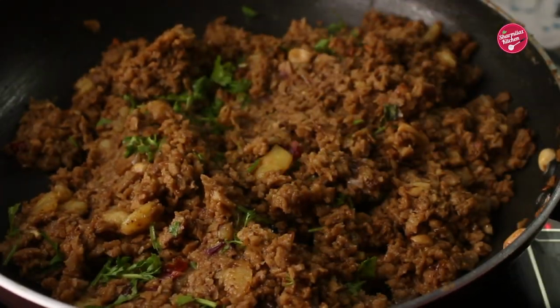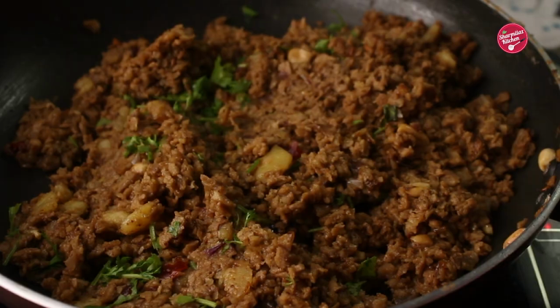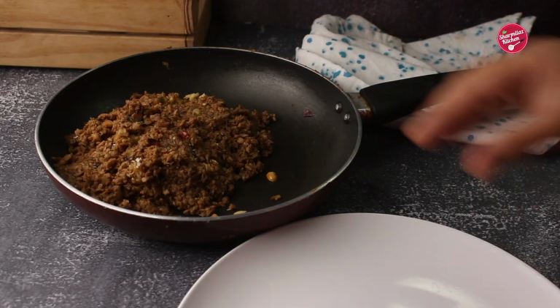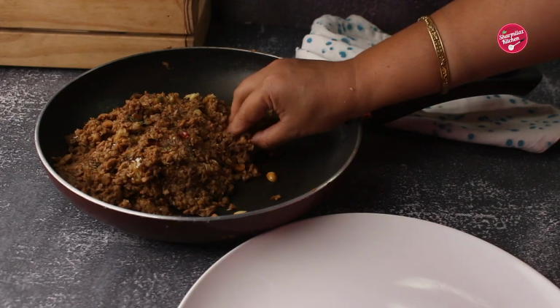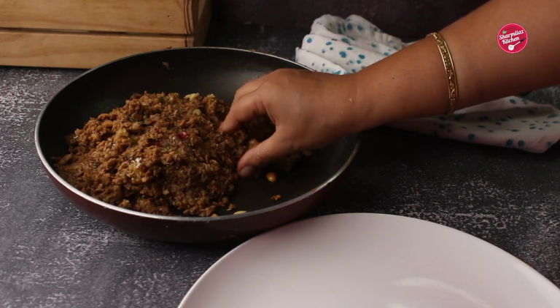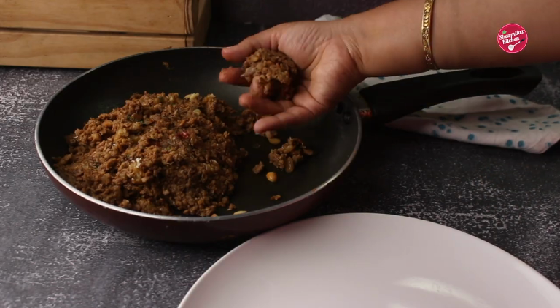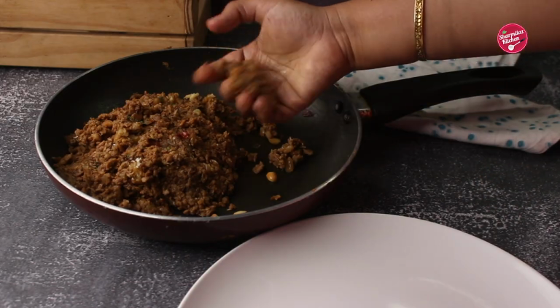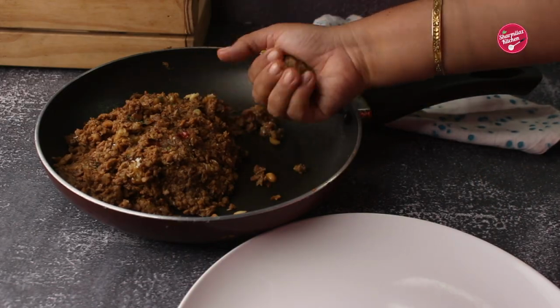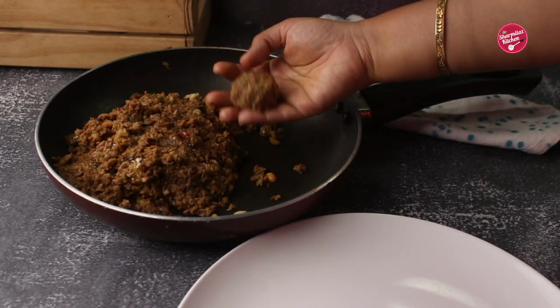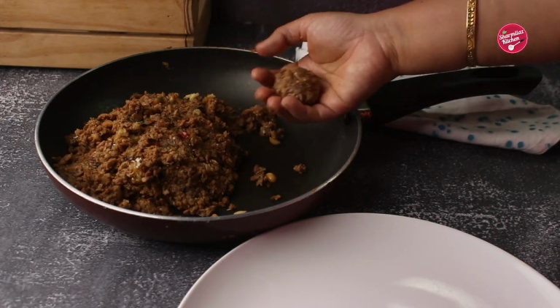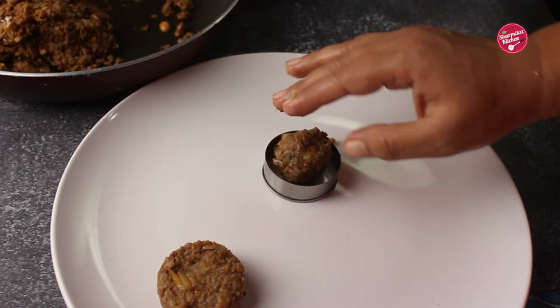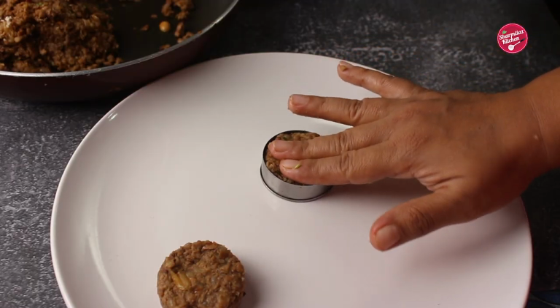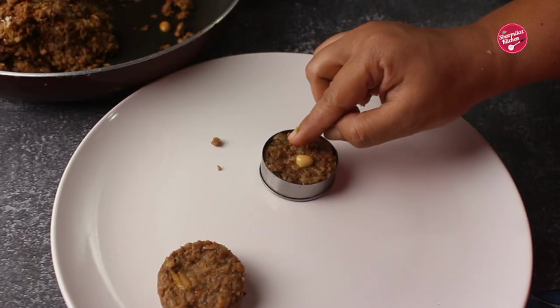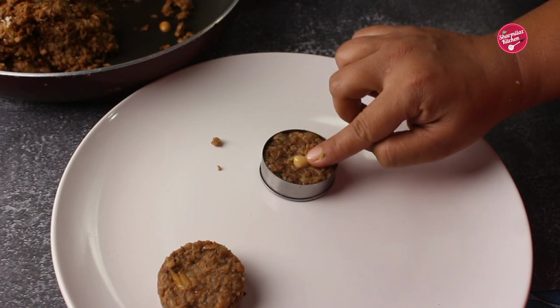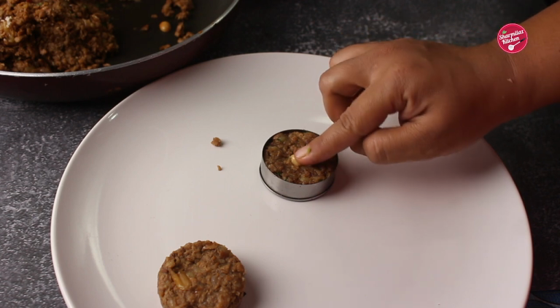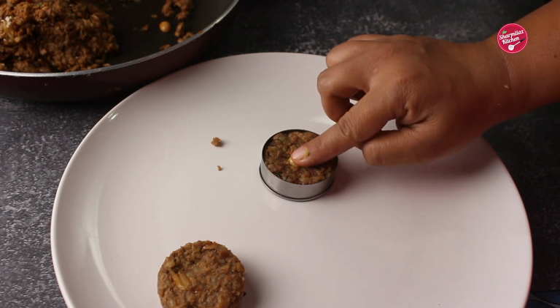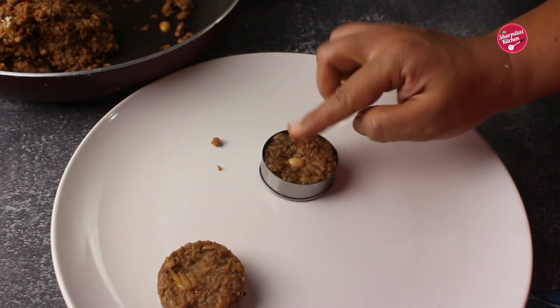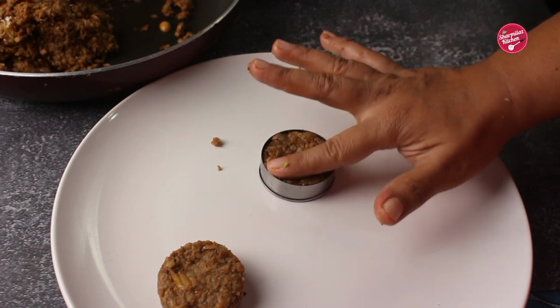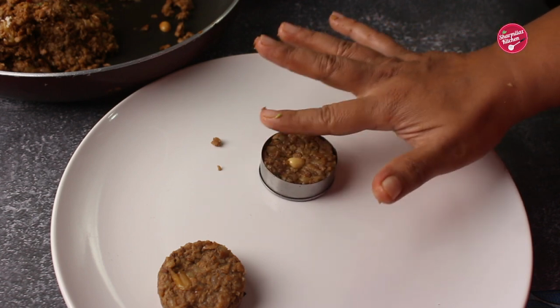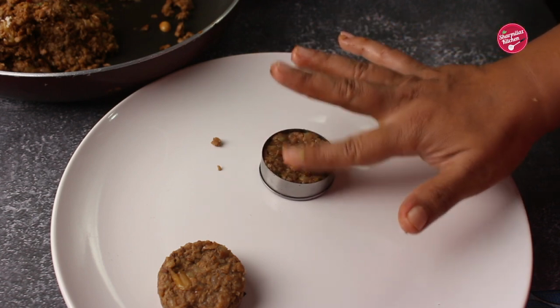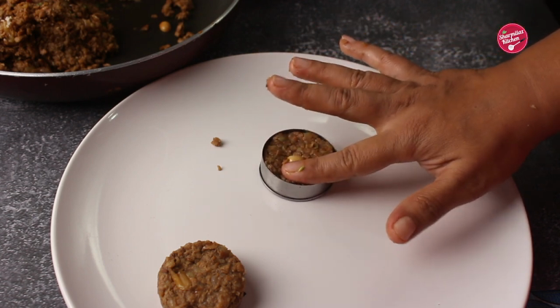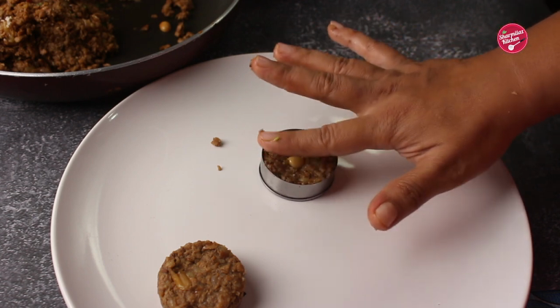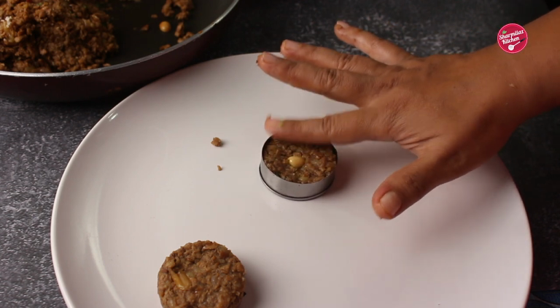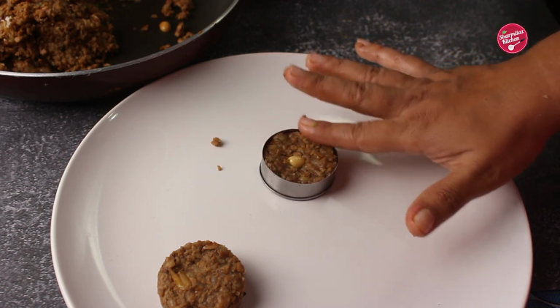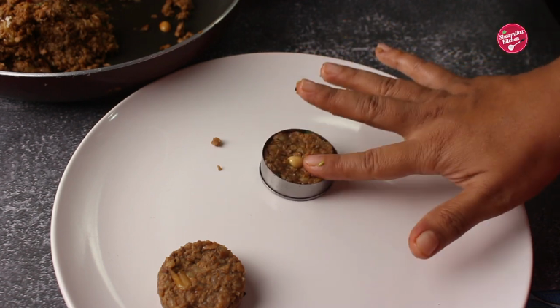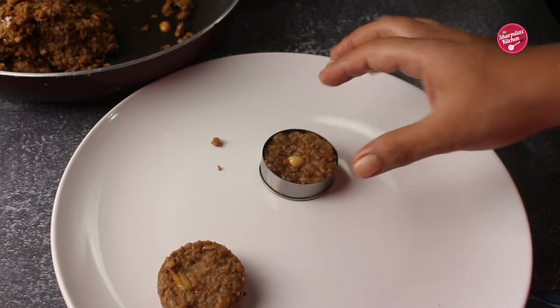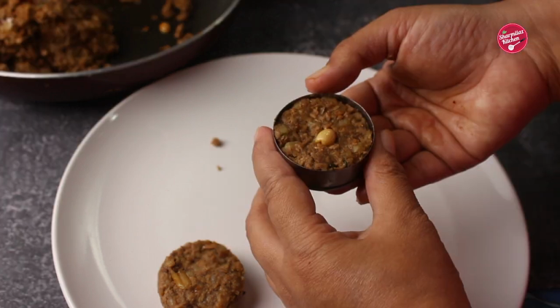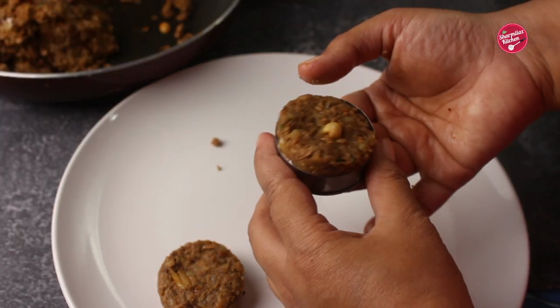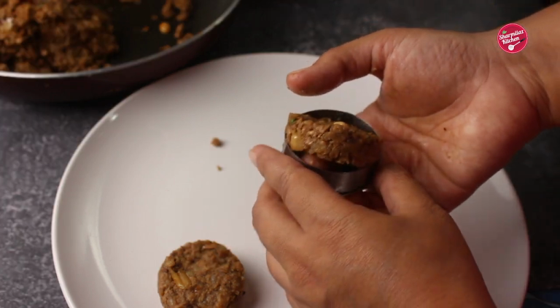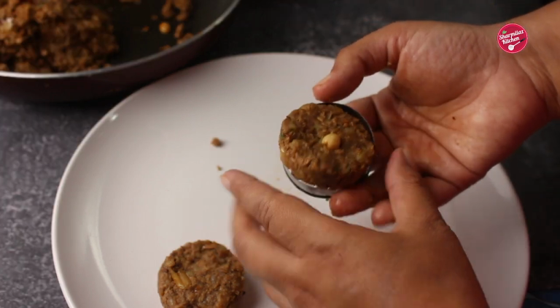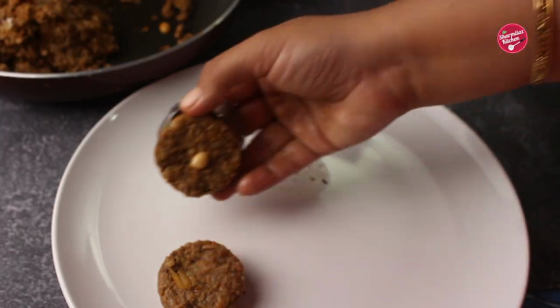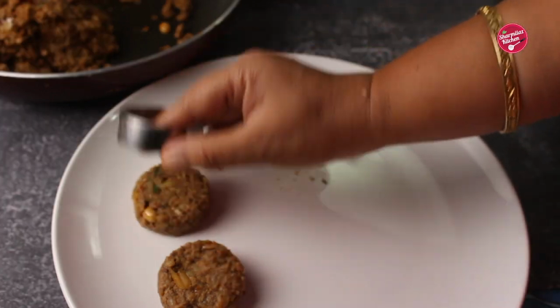Let it cool down. Now let's give it the shape of a cutlet. You can make round, bullet, or any shape. I'm using a round cookie cutter to make perfectly sized cutlets. I also tucked a peanut in the center — looking so cute!